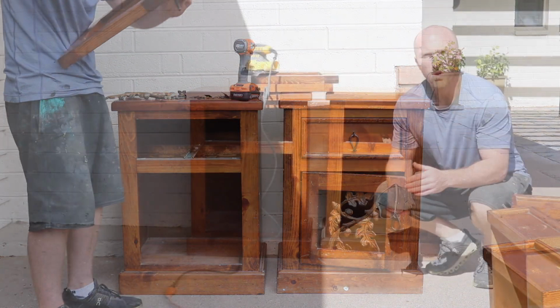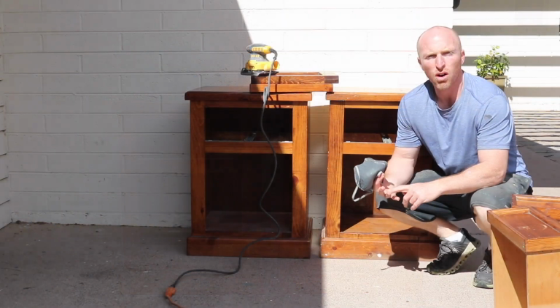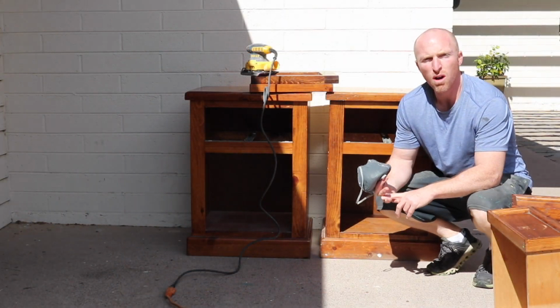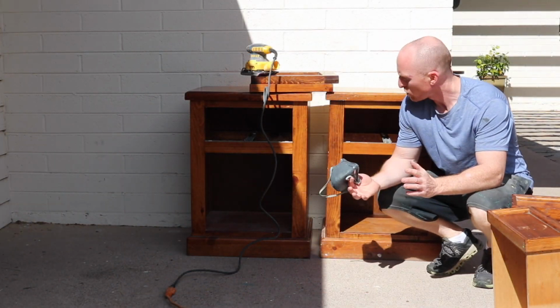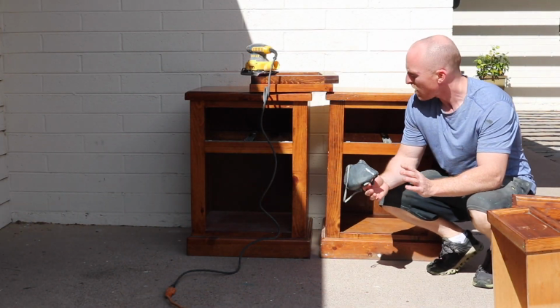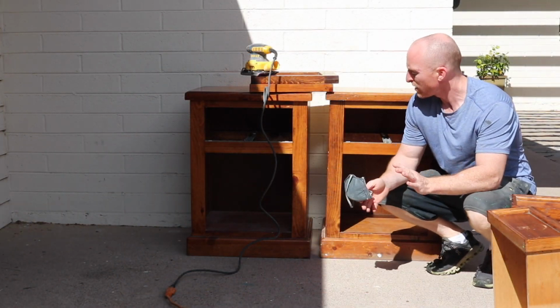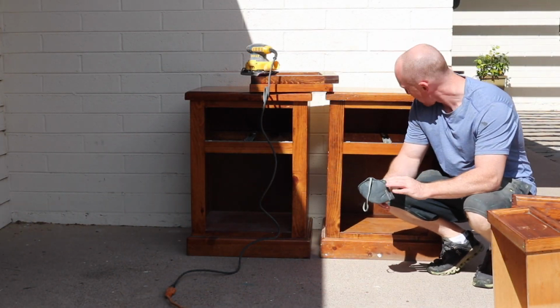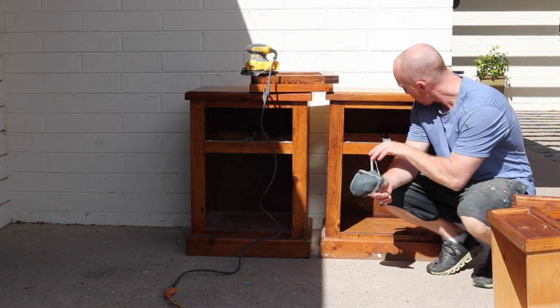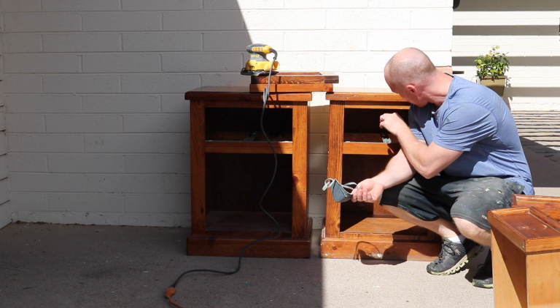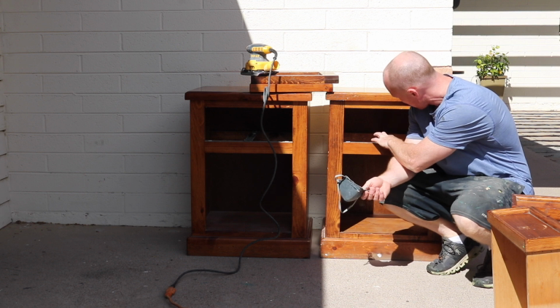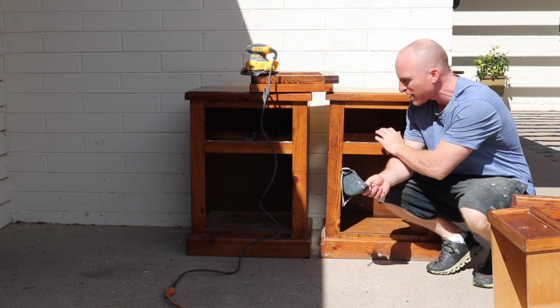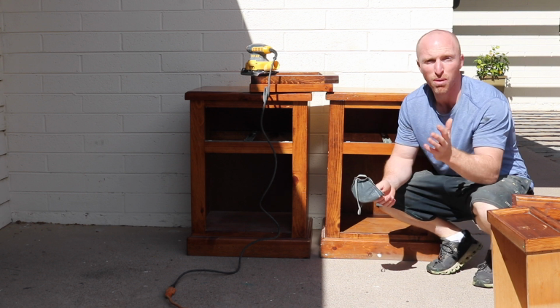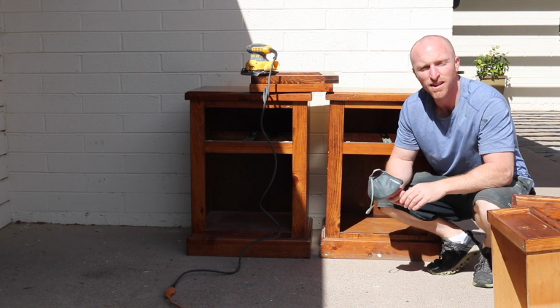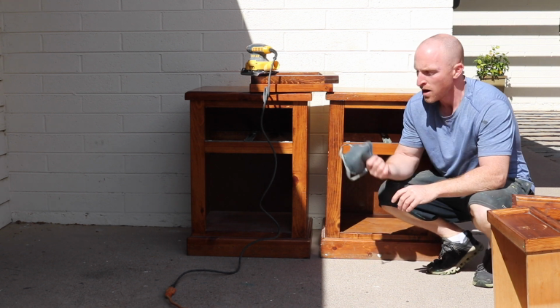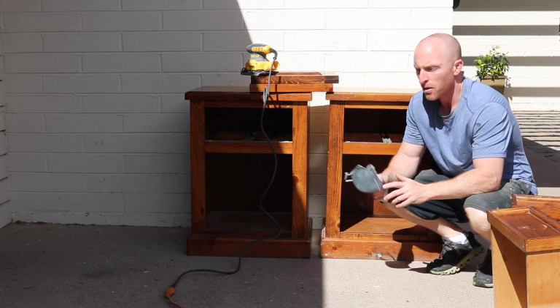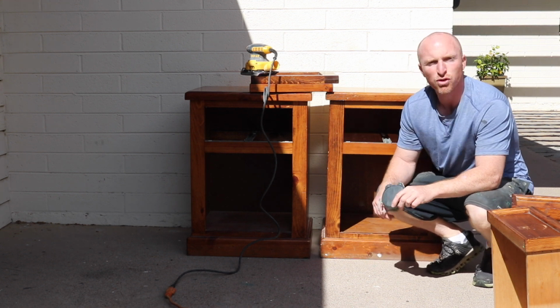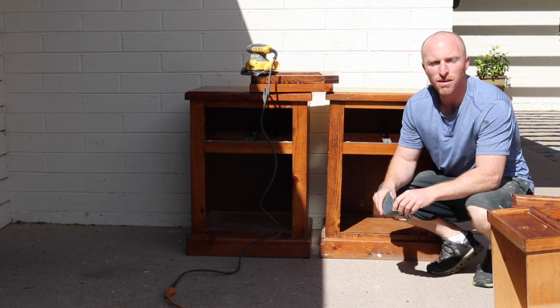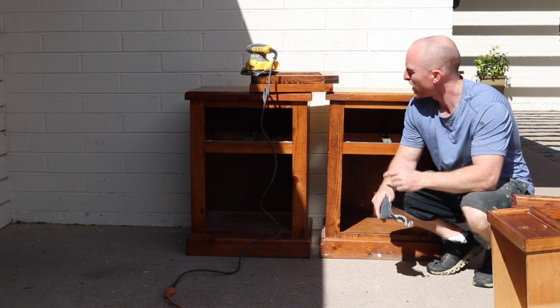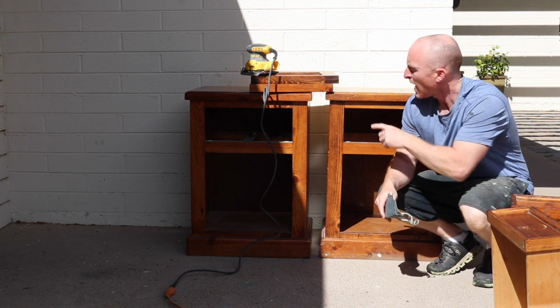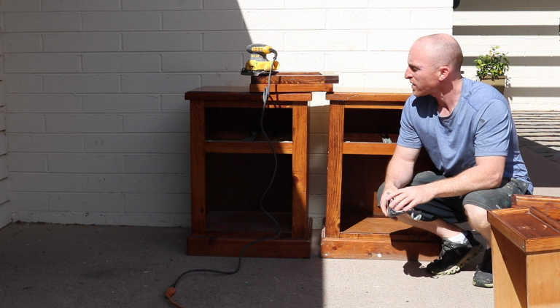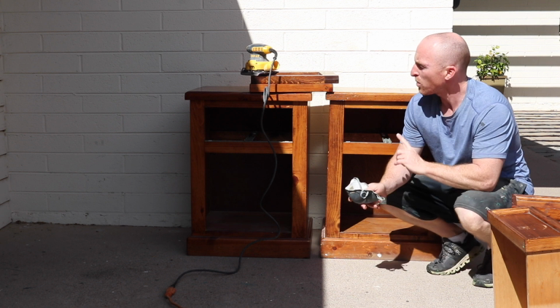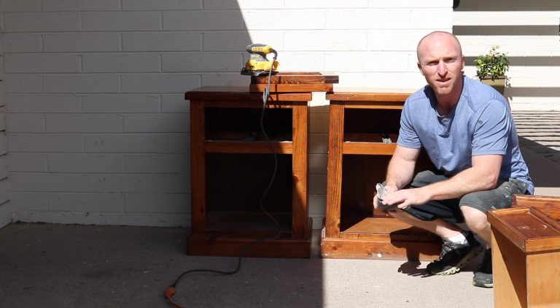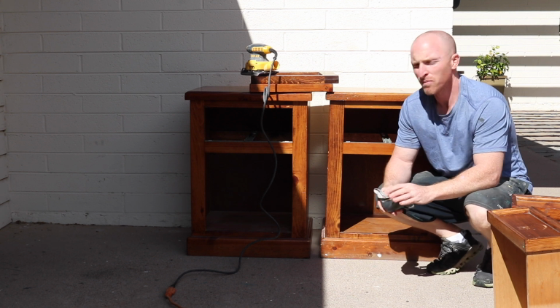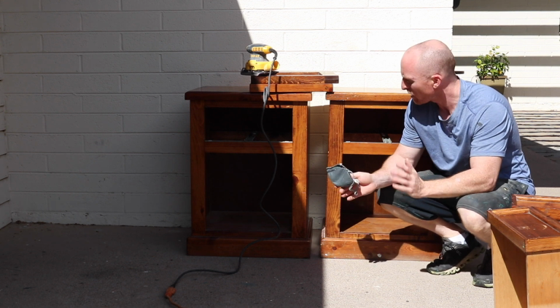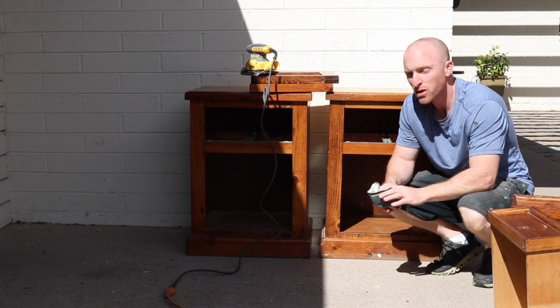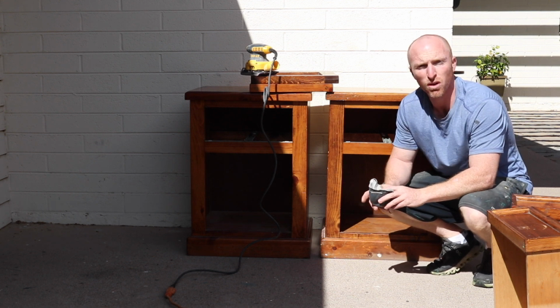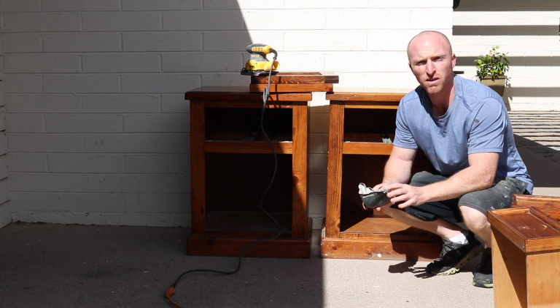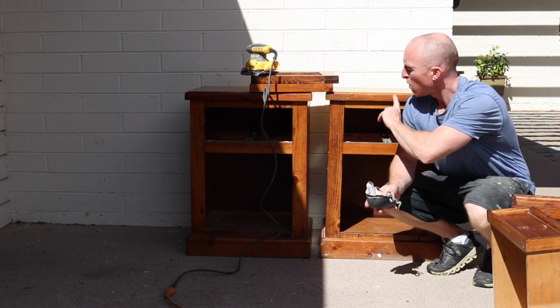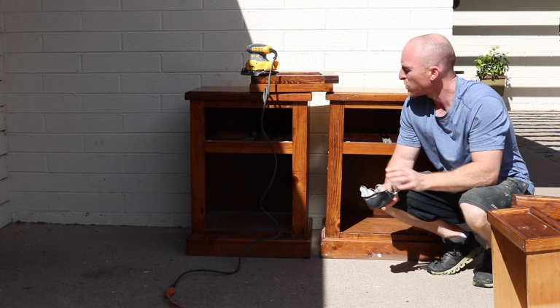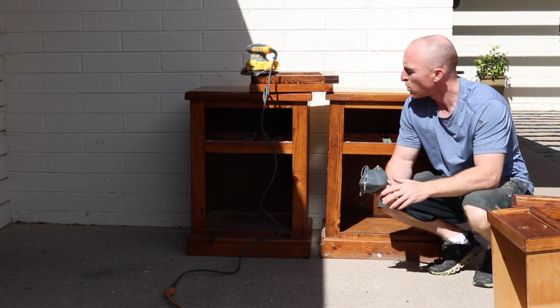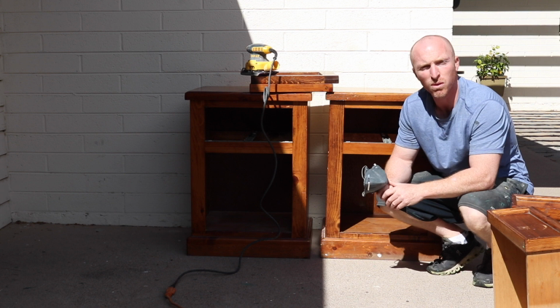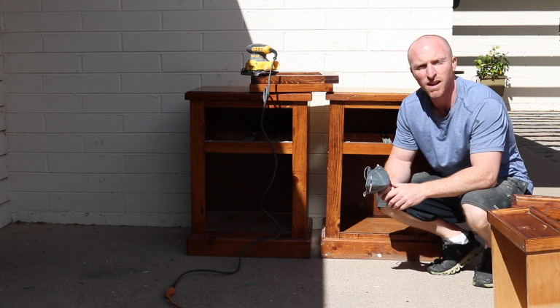Alright, we've got the hardware off, we've got the drawers out, the tracks are good — so that's perfect. Got my trusty mask here. 80 grit sandpaper on the DeWalt sander — everything's pretty much square on this piece so we'll be able to do most of it with the sander.